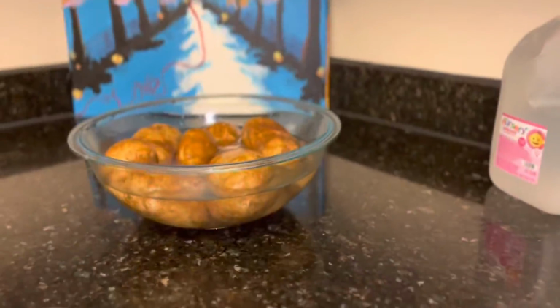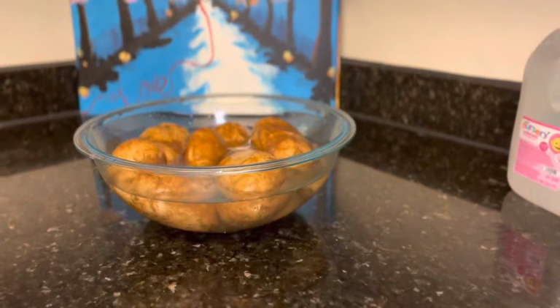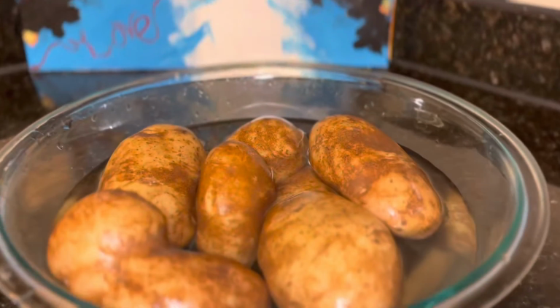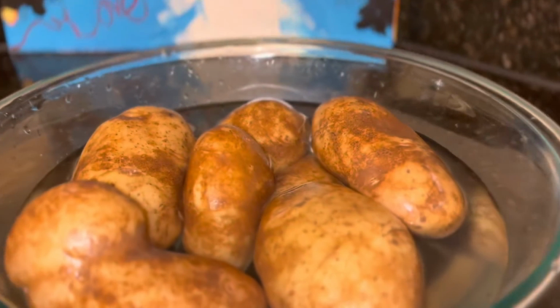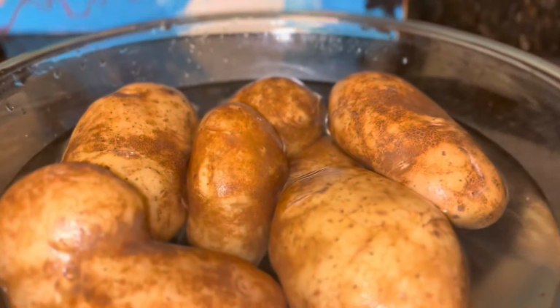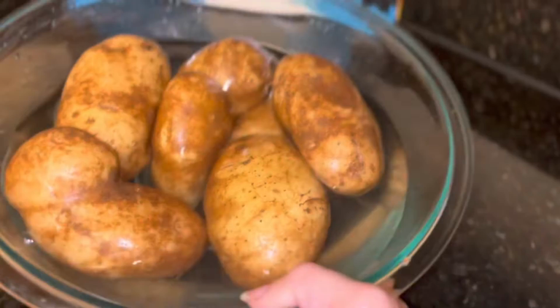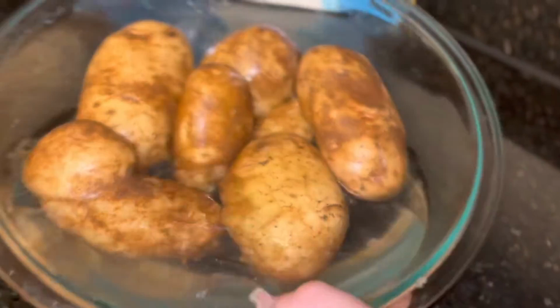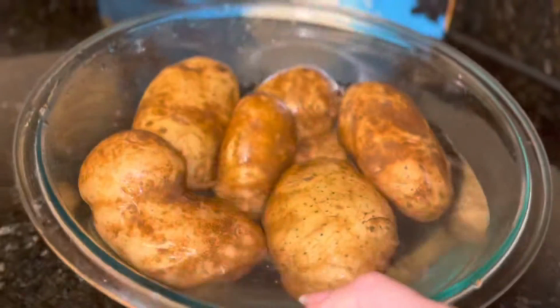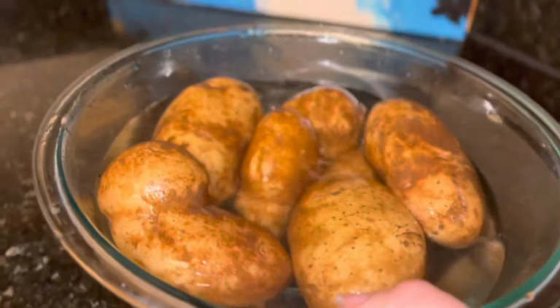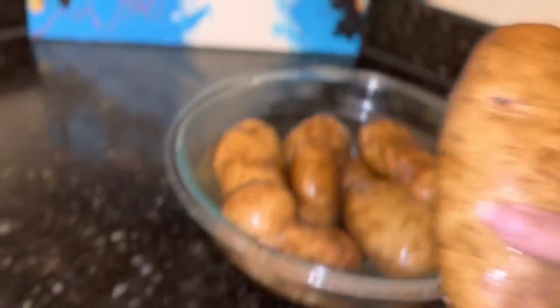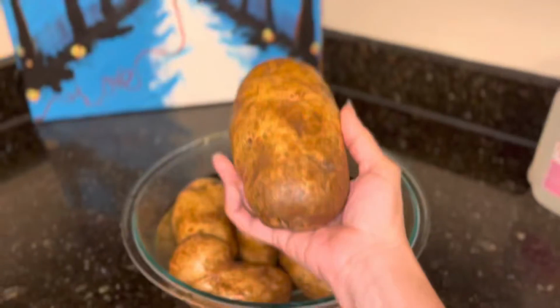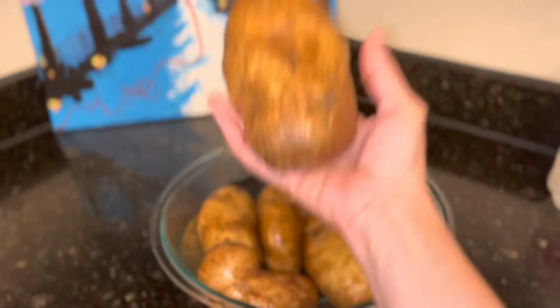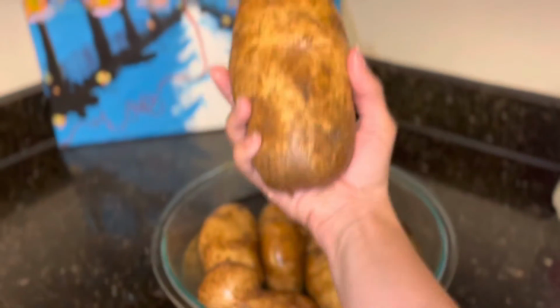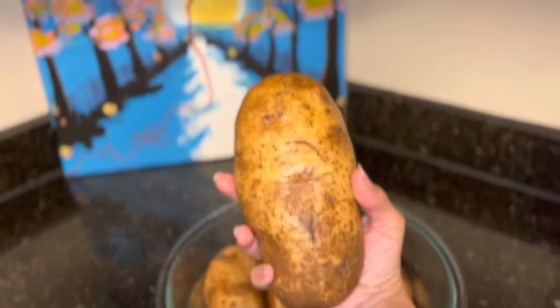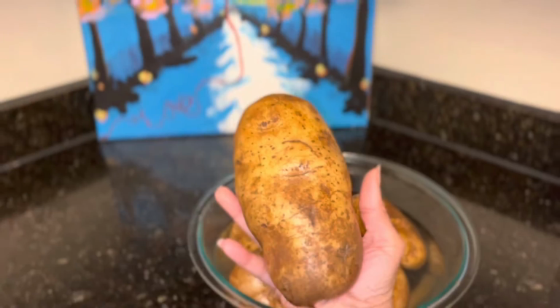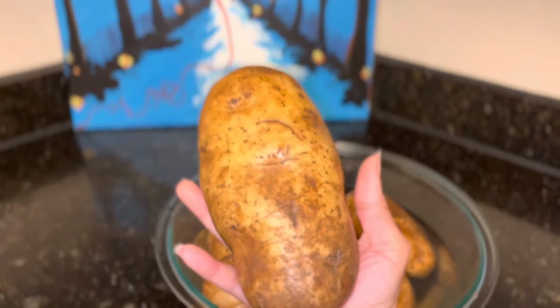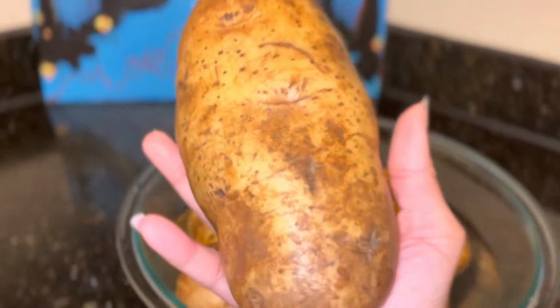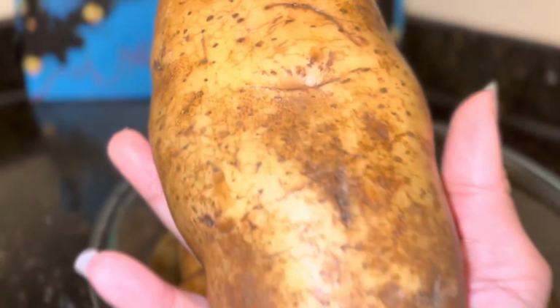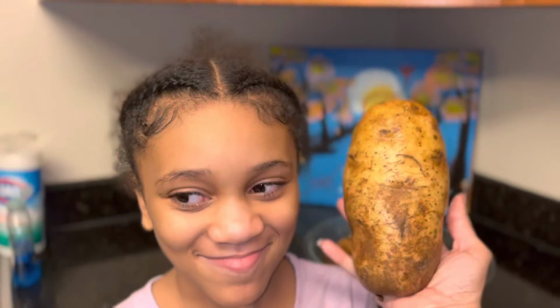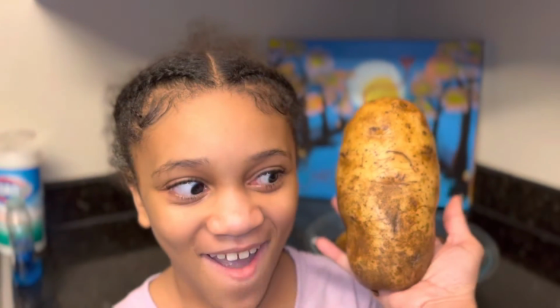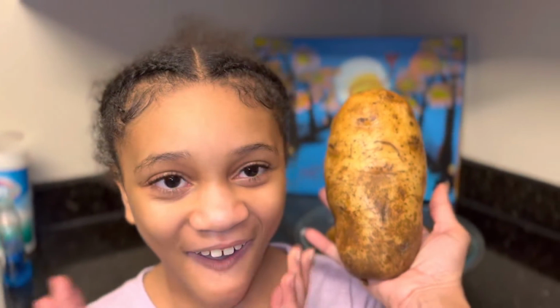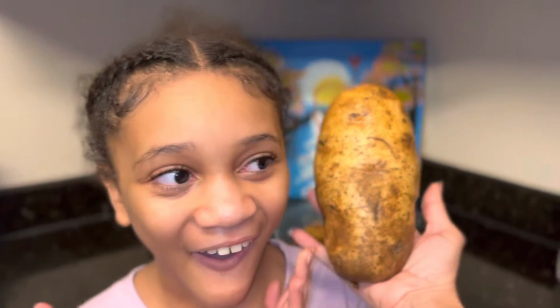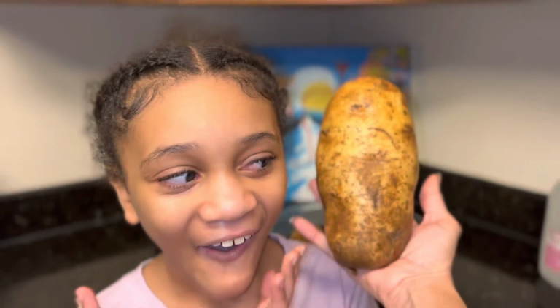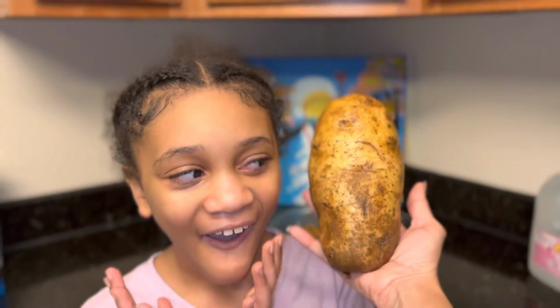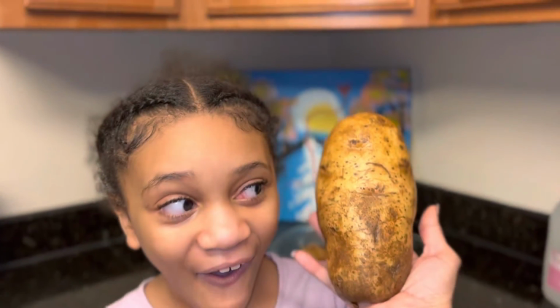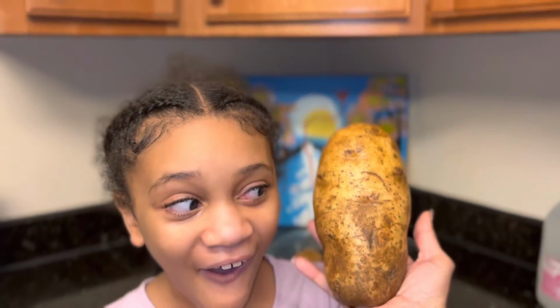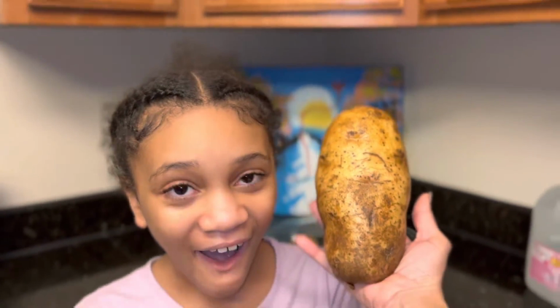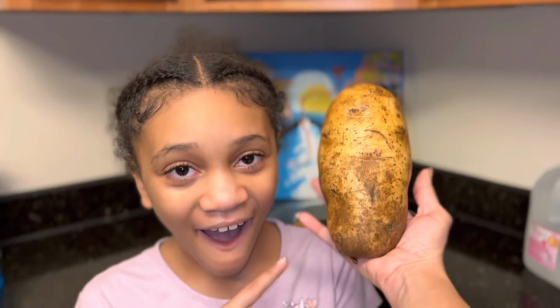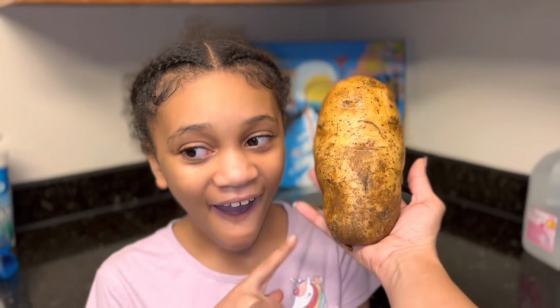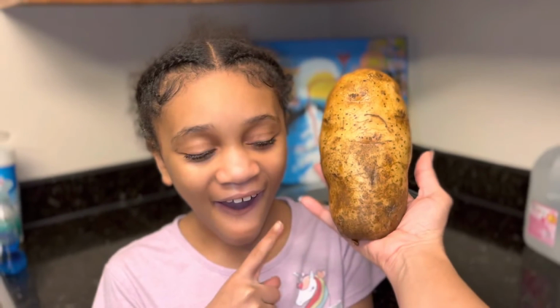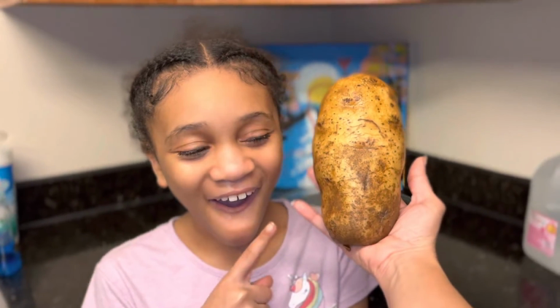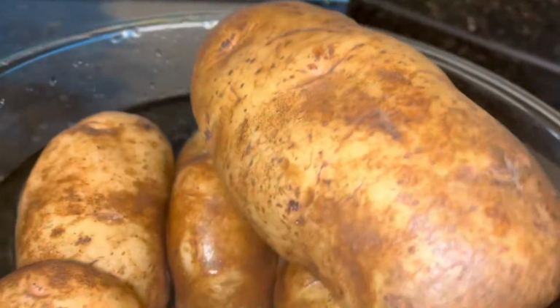We were in the store, we saw some potatoes and we were like, hey let's make some potato tacos. So here it is — we got a bag of potatoes, and this potato was almost as big as it was amazing.